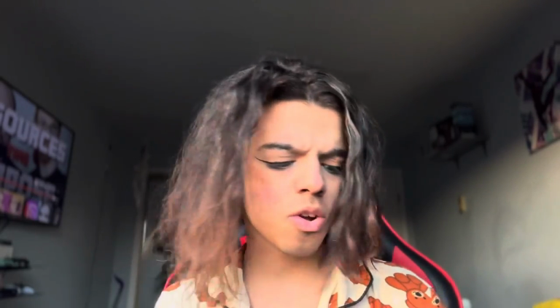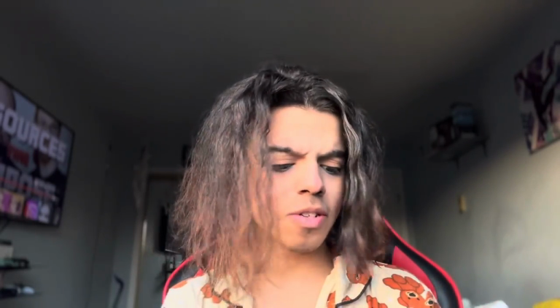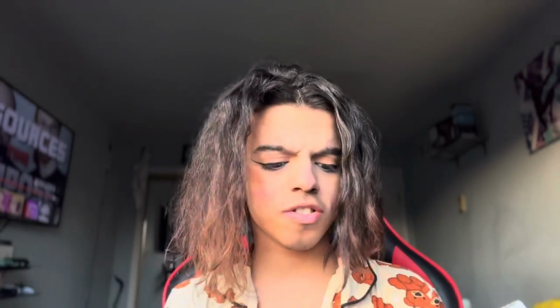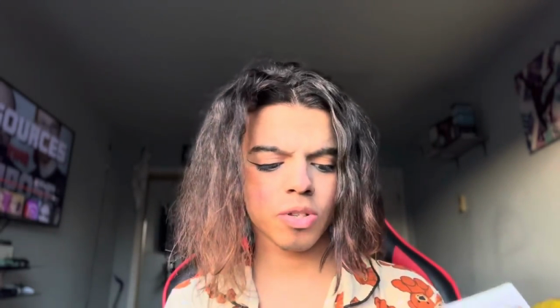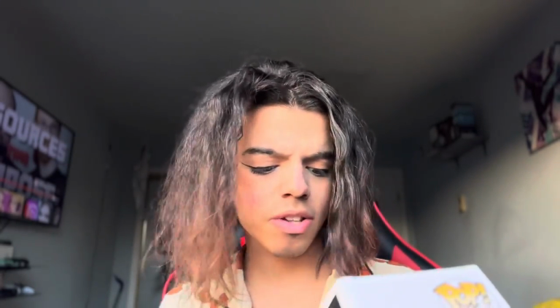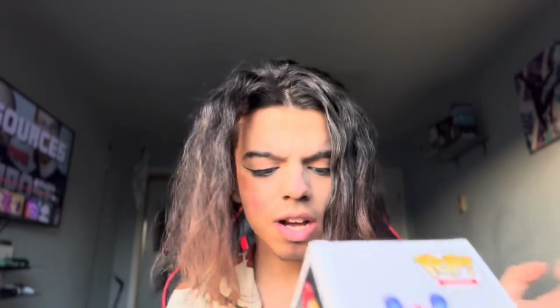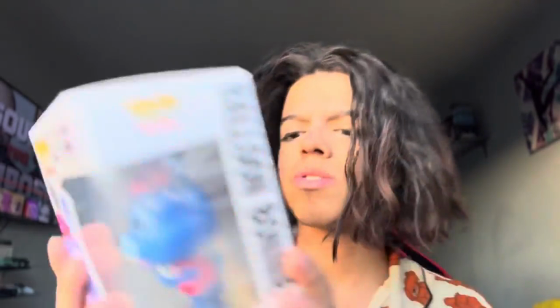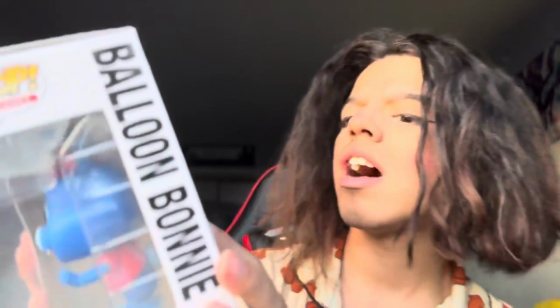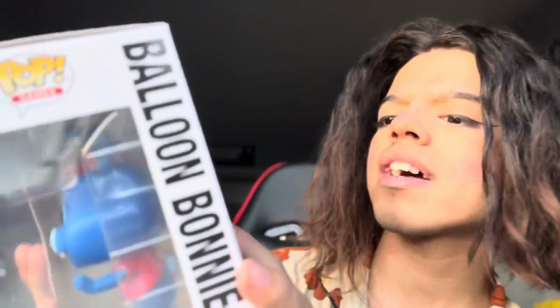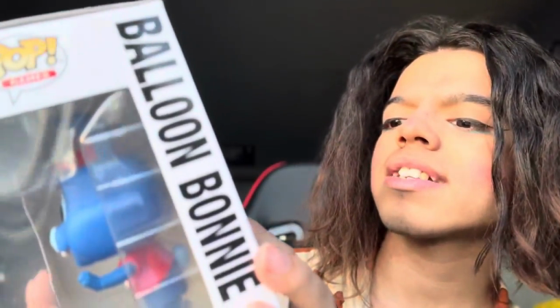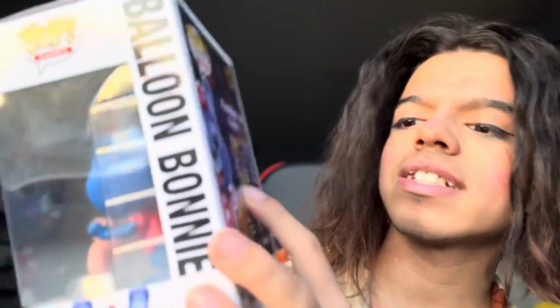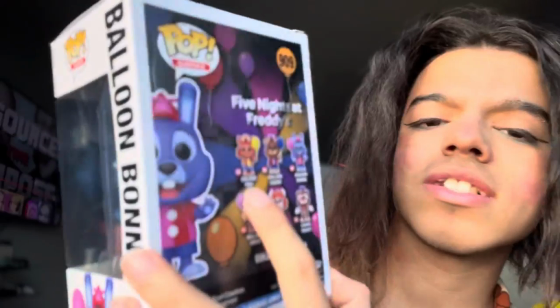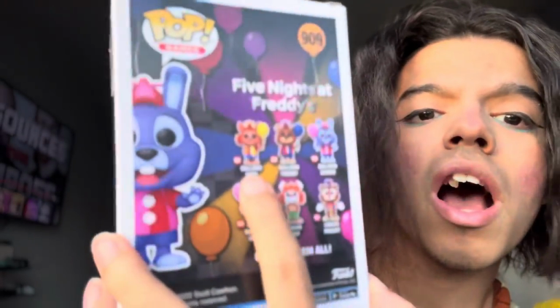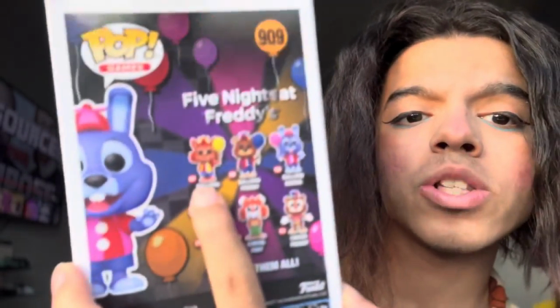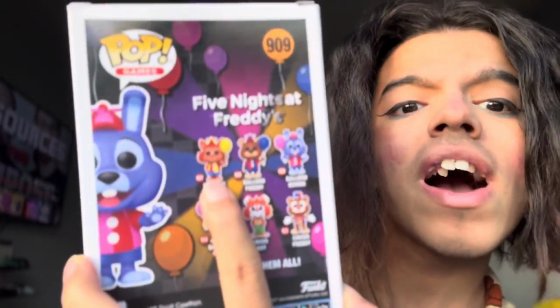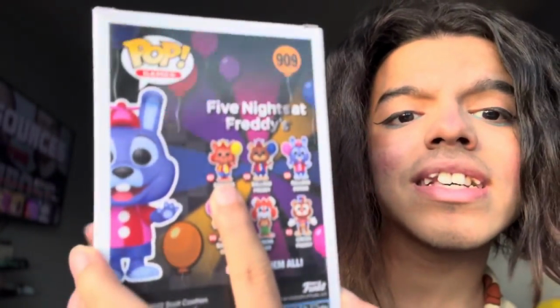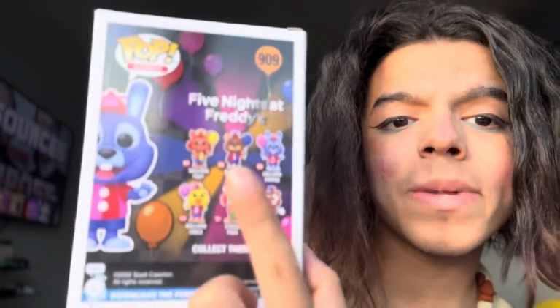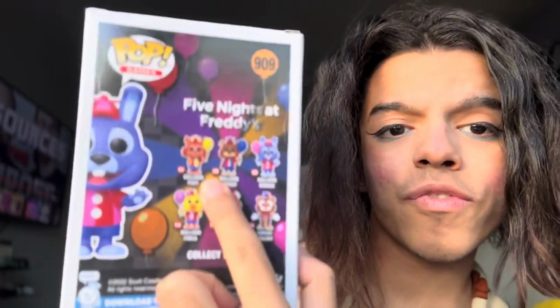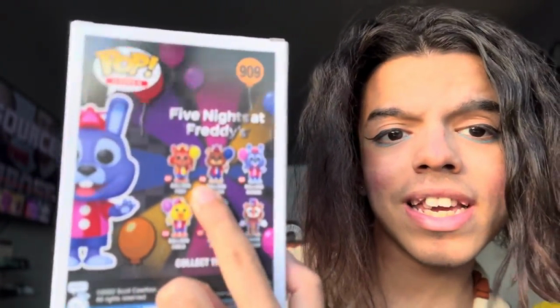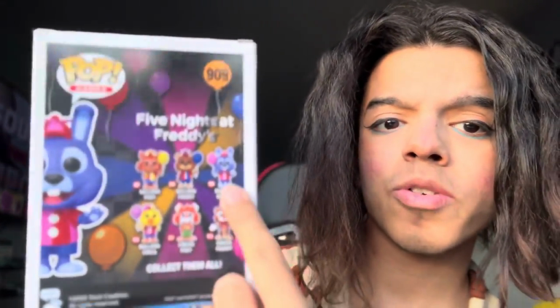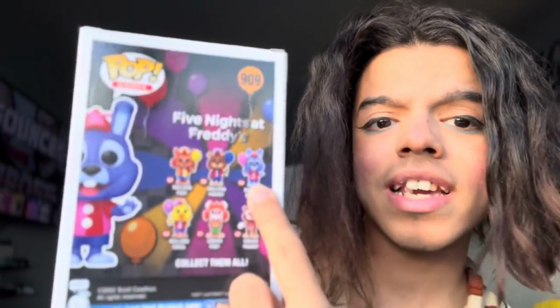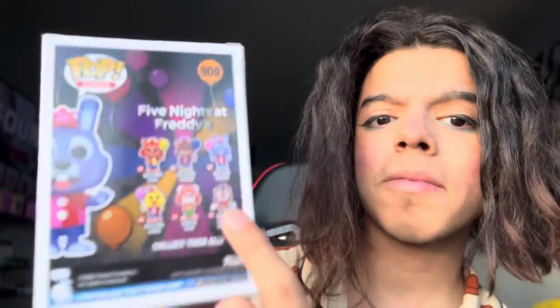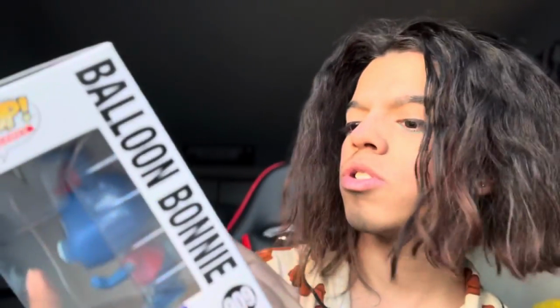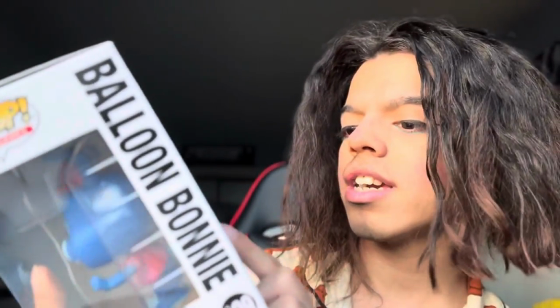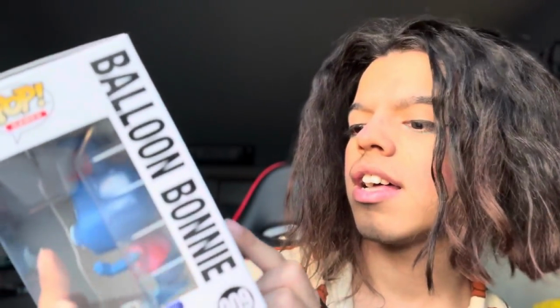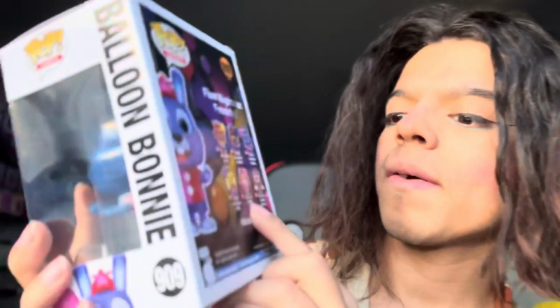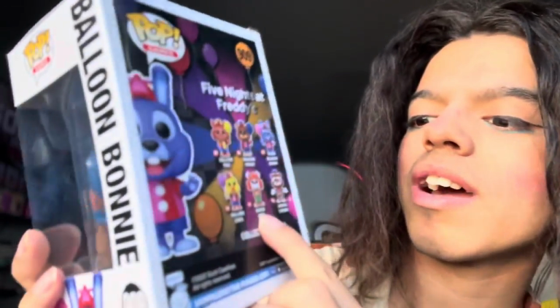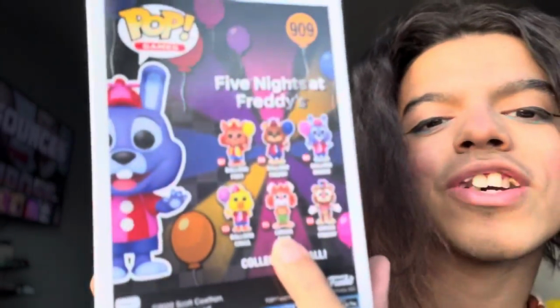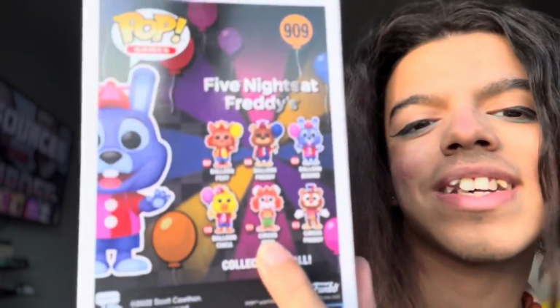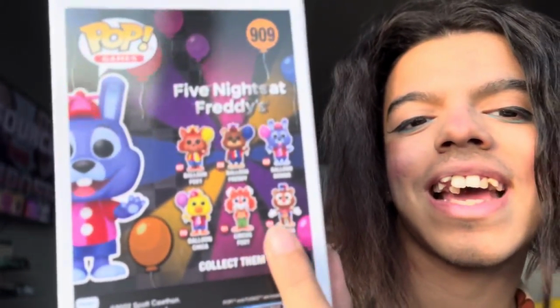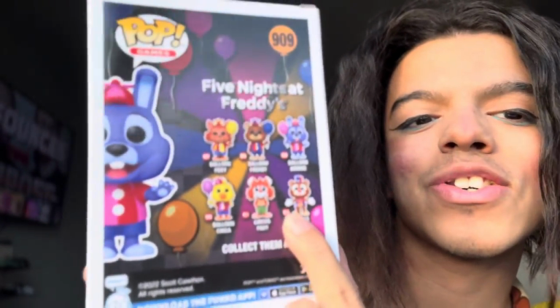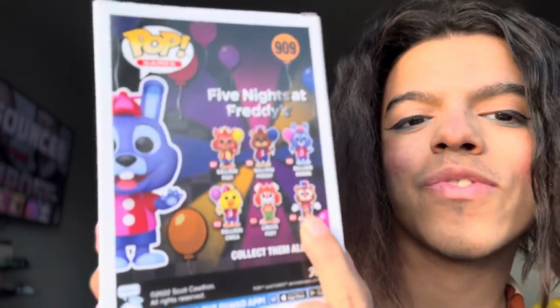I don't know why there's a bunch of balloon characters now. So on the back of the box, it says that there's a Balloon Foxy, Balloon Freddy, Balloon Bonnie, and Balloon Chica. And then we also have Circus Foxy and Circus Freddy.